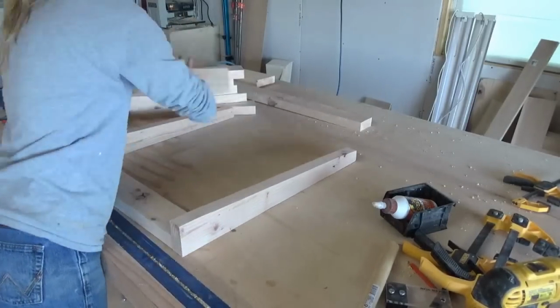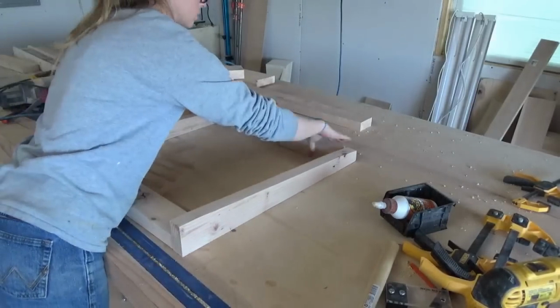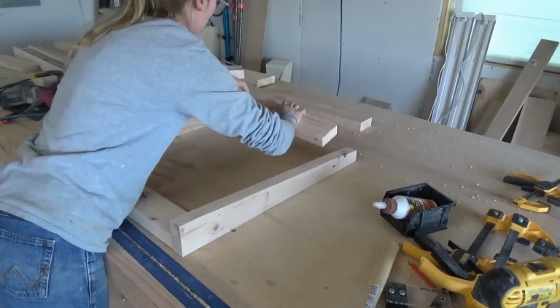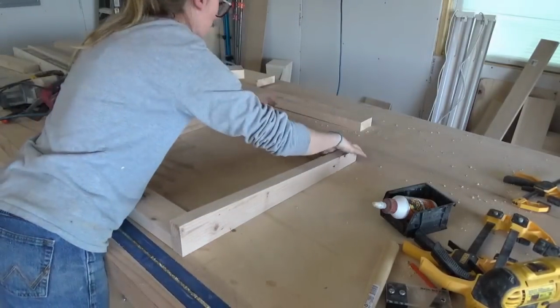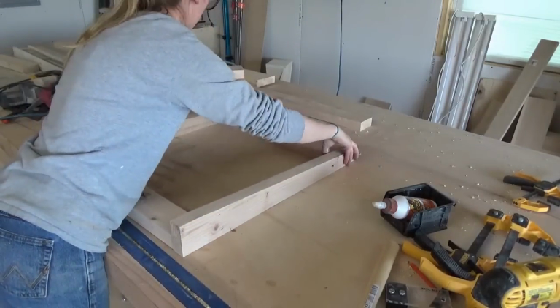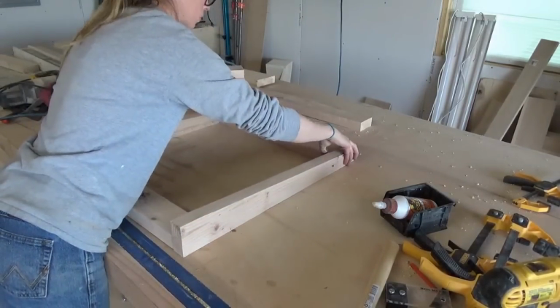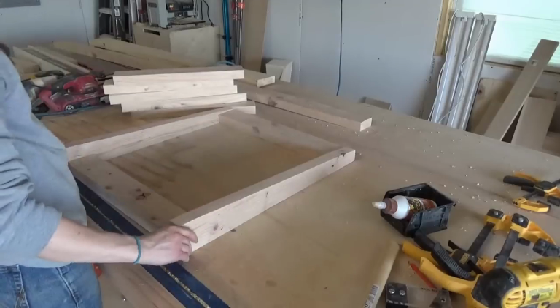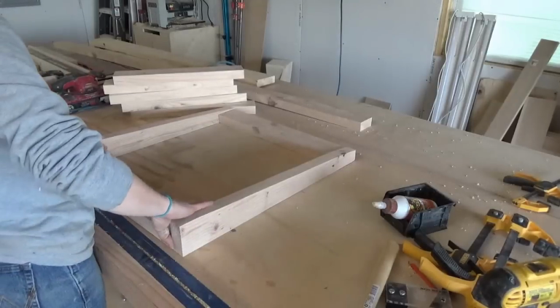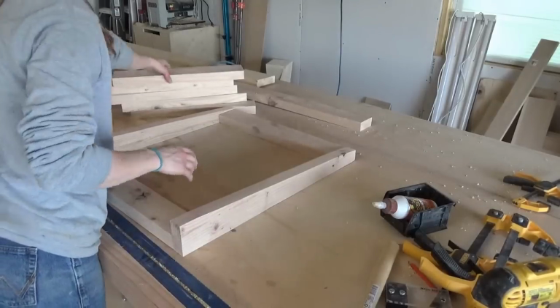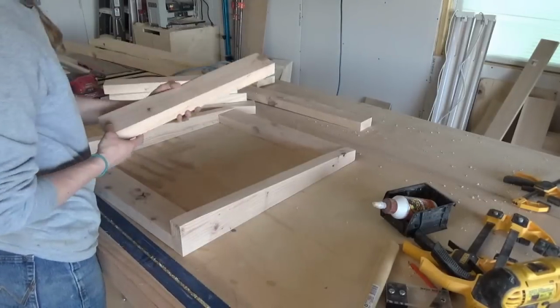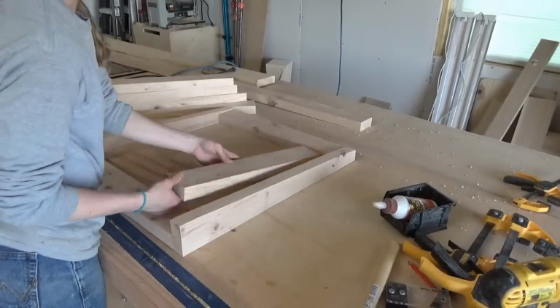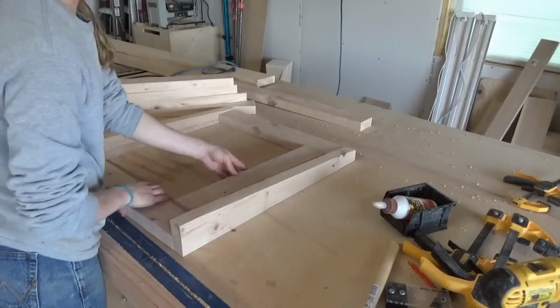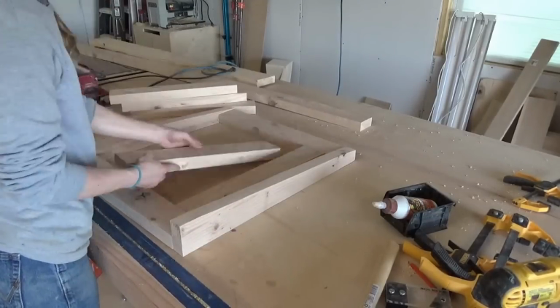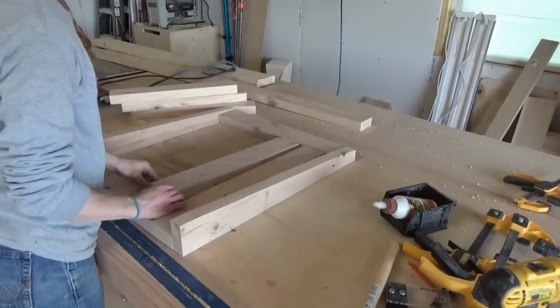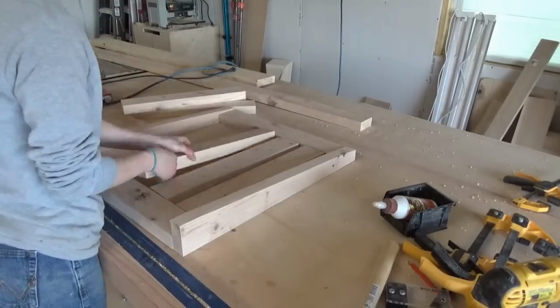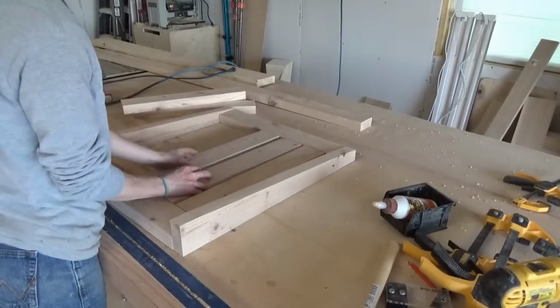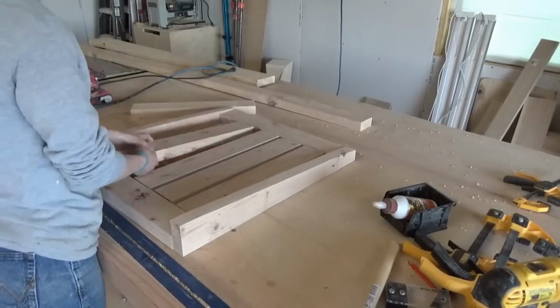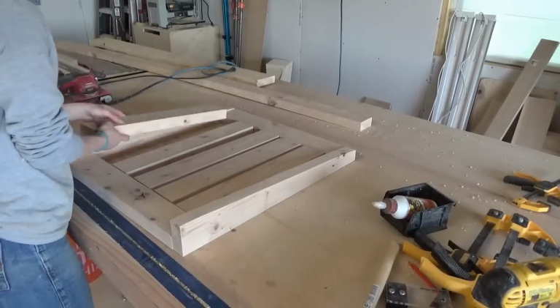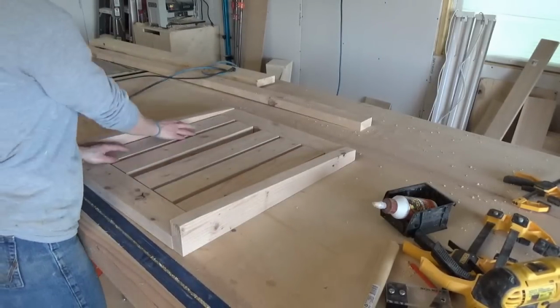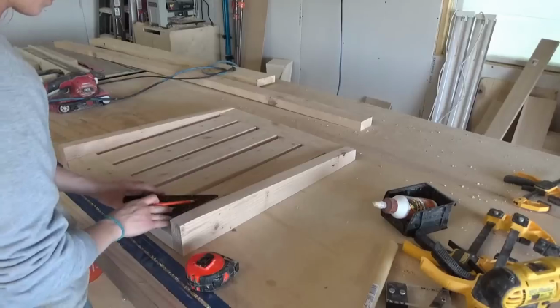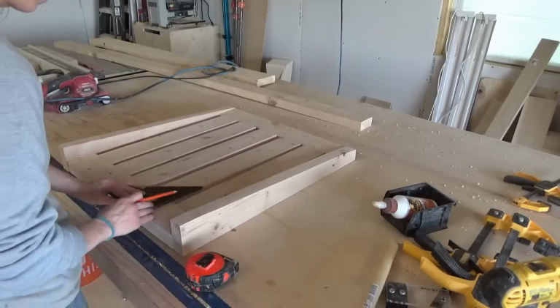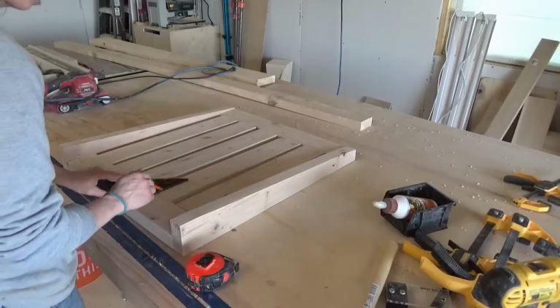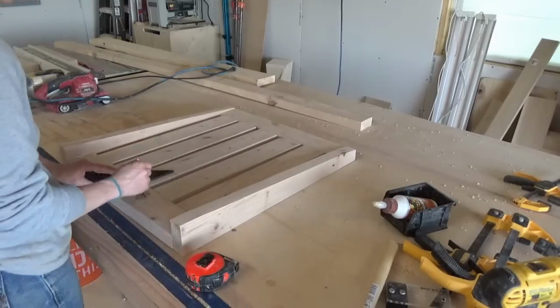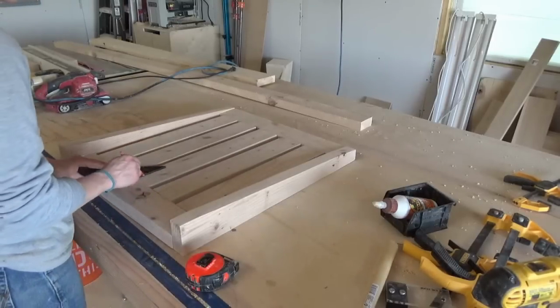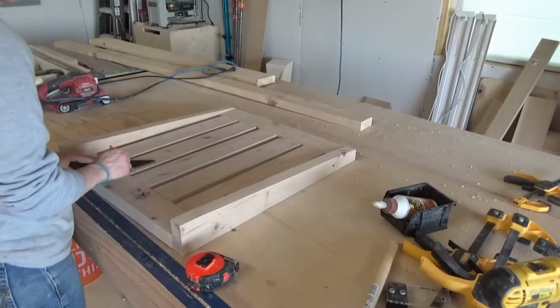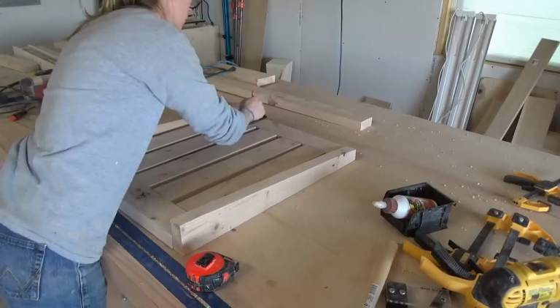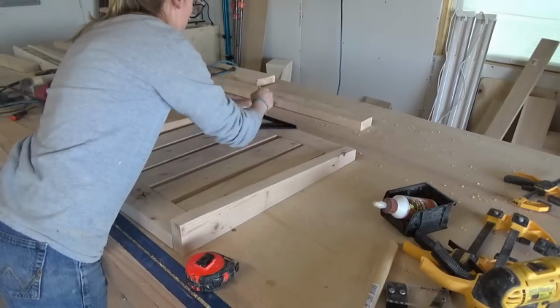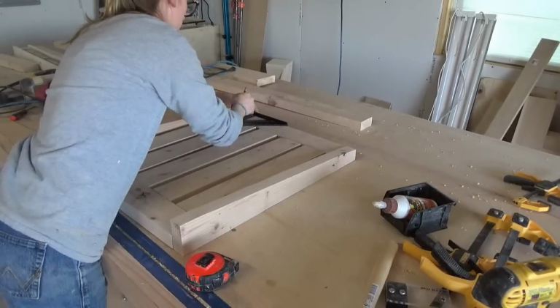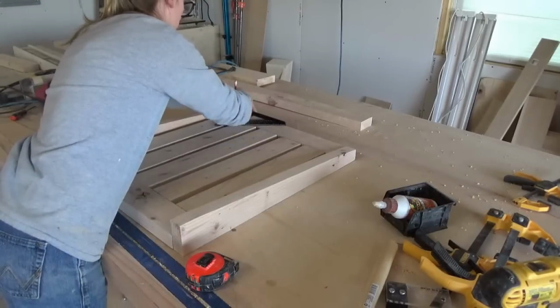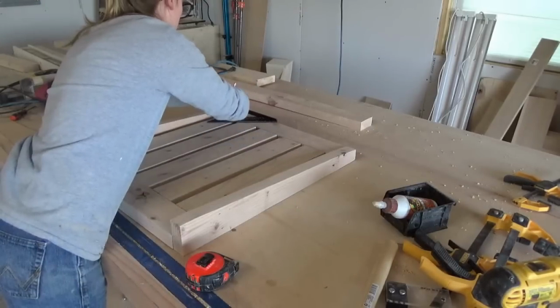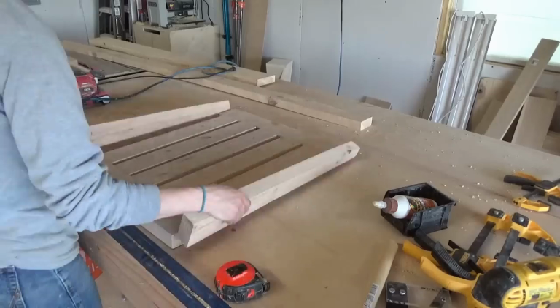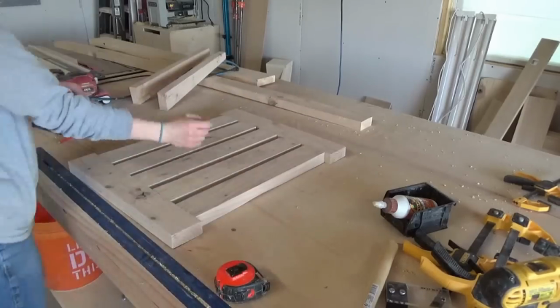Once both side pieces were tapered, I laid out the back design on my workbench to make sure everything would fit, then started marking where to place the dowels for the back vertical slats — just like I did for the side pieces. Then I used my dowel jig to drill dowel holes at all the marks and assembled the back using wood glue and dowels.